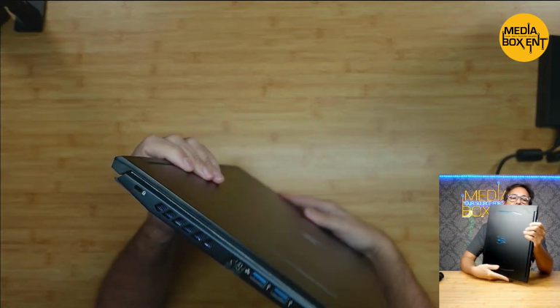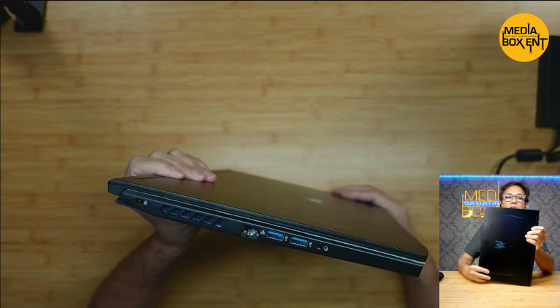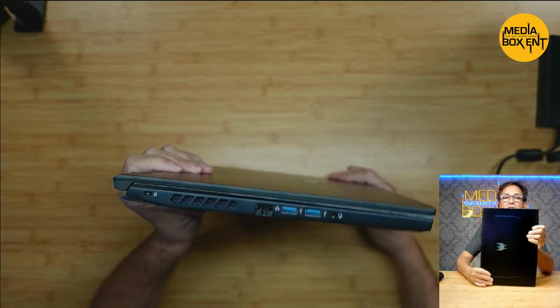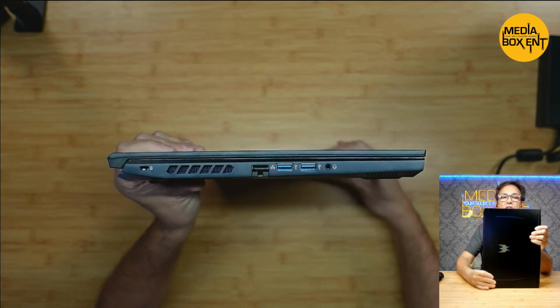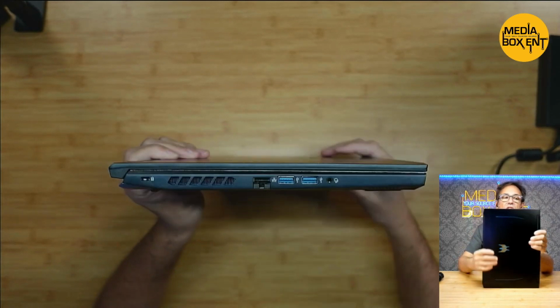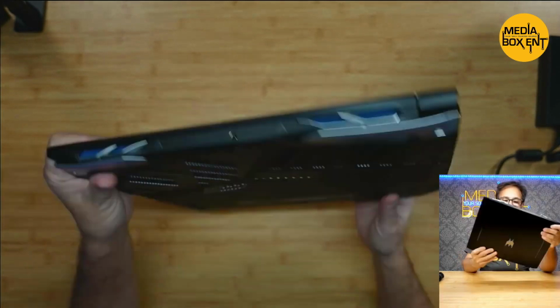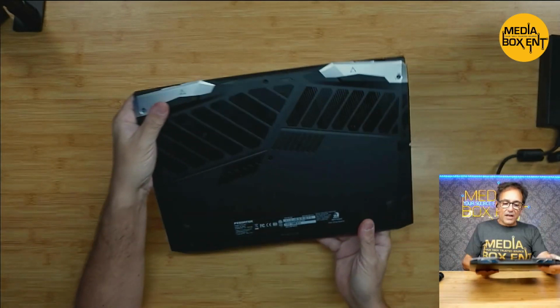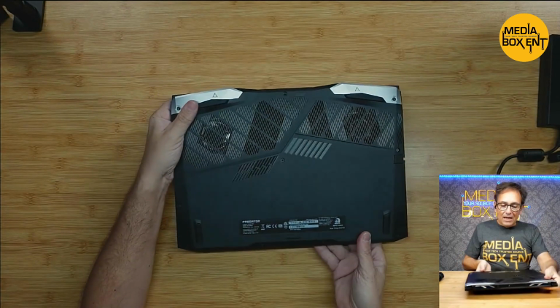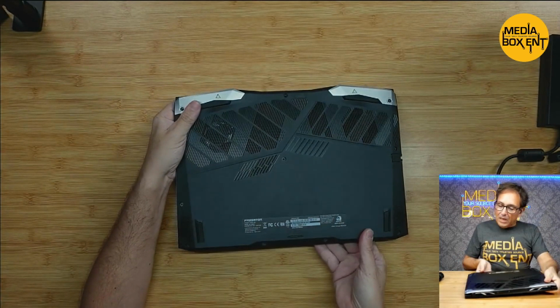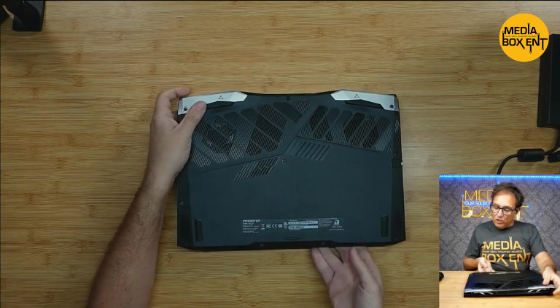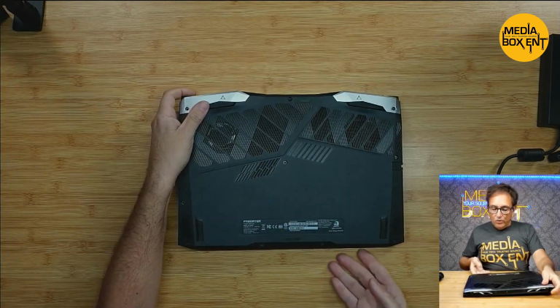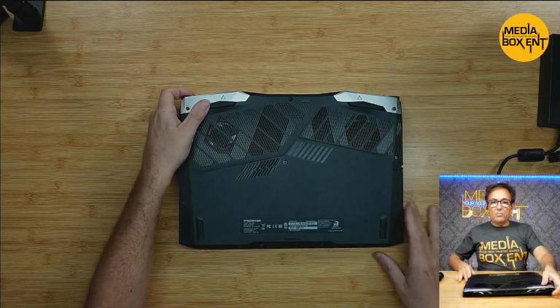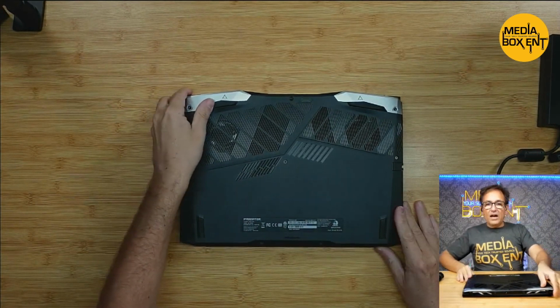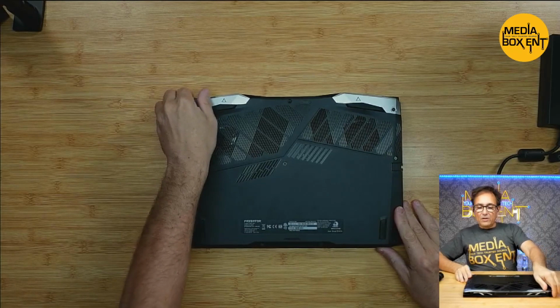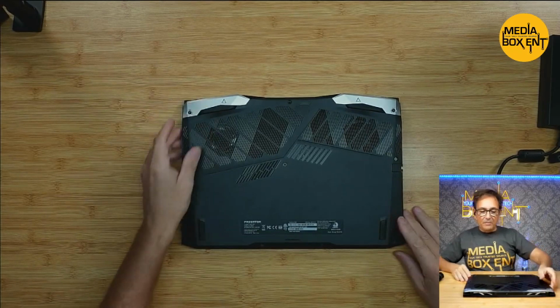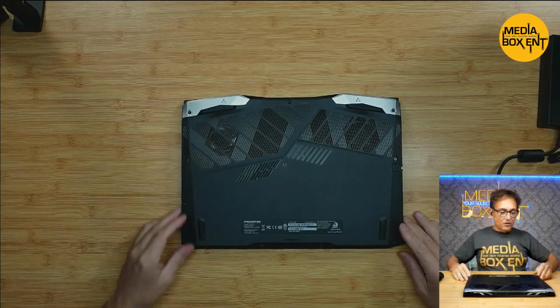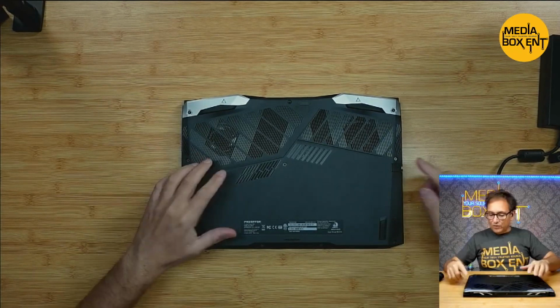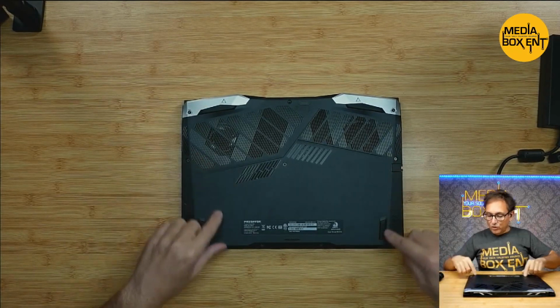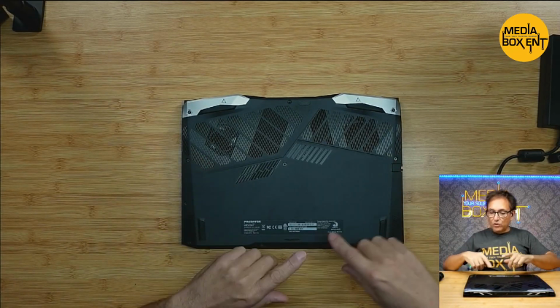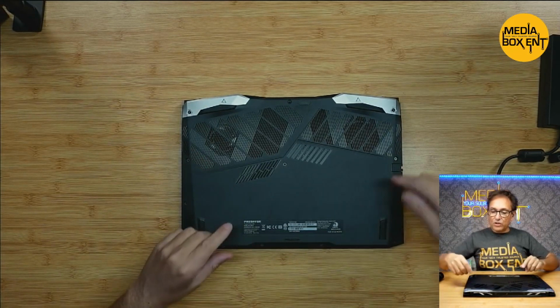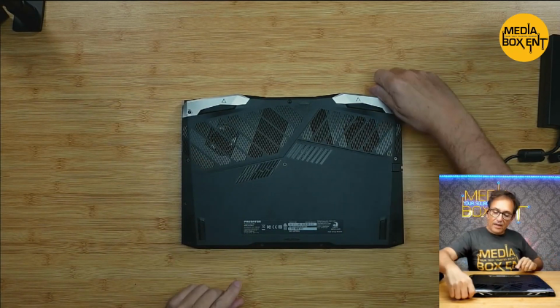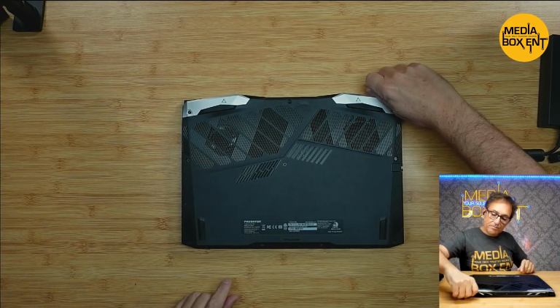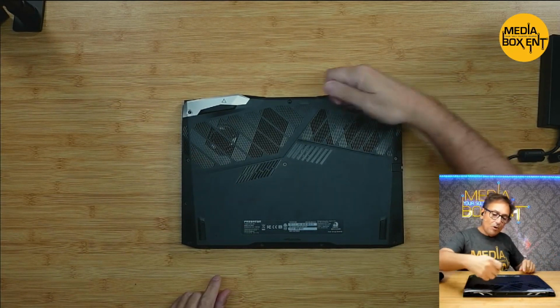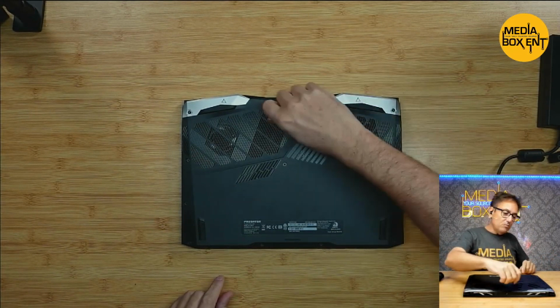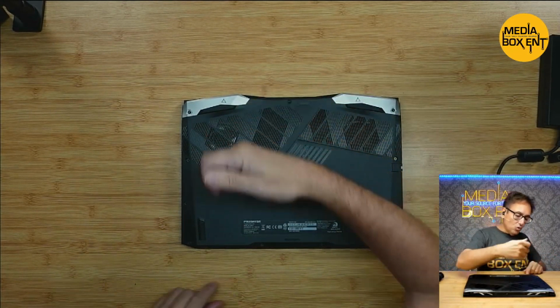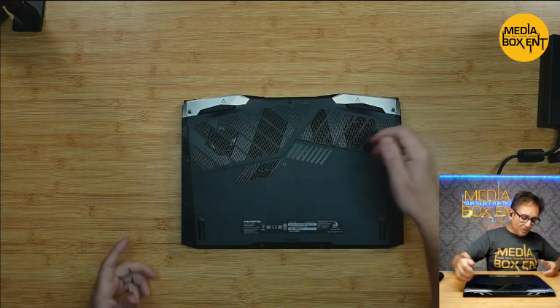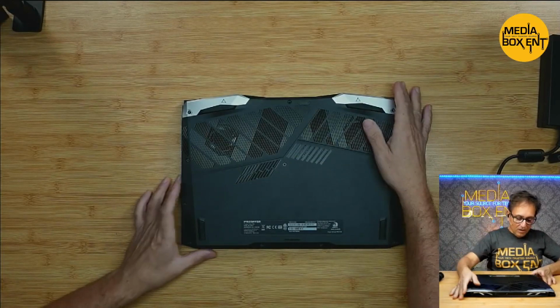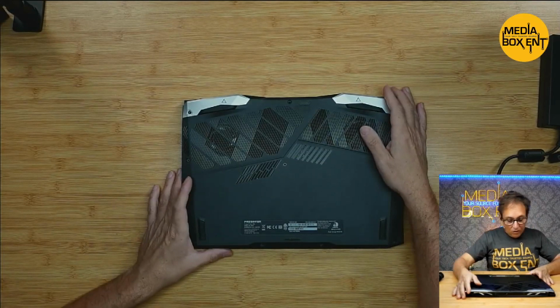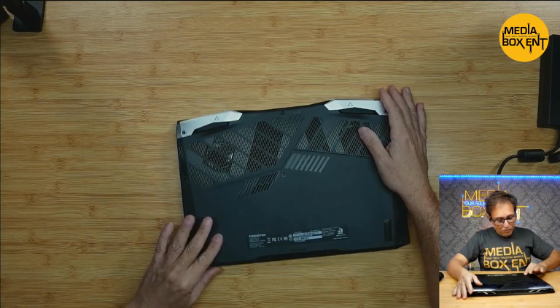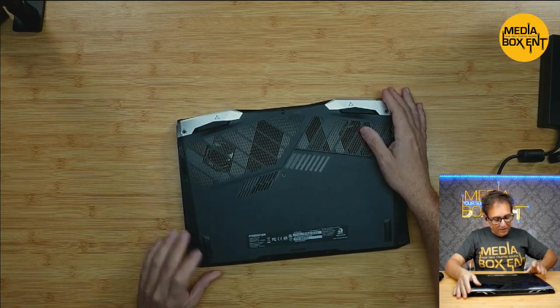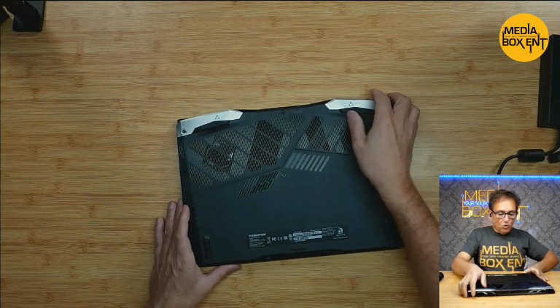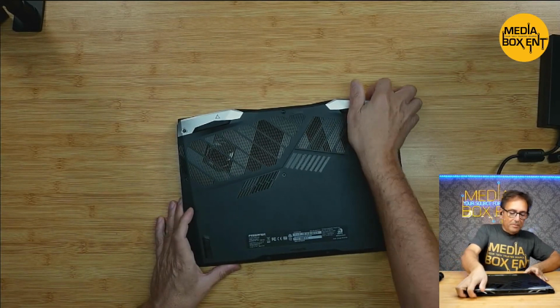You want to see the thickness? You can see the thickness here. Now the back — to replace the hard drive, which will be in my next video — you need to take all the screws out and kind of pry it open with a tool. The tool is the best way.